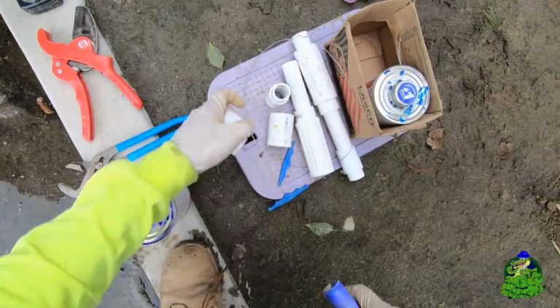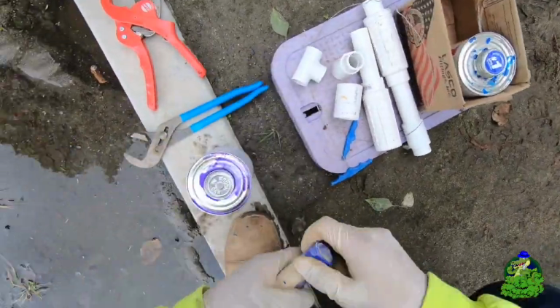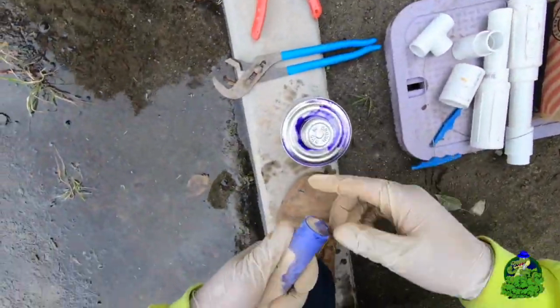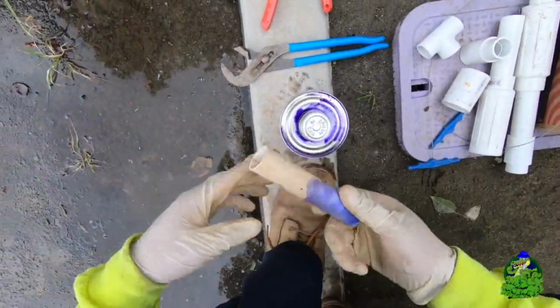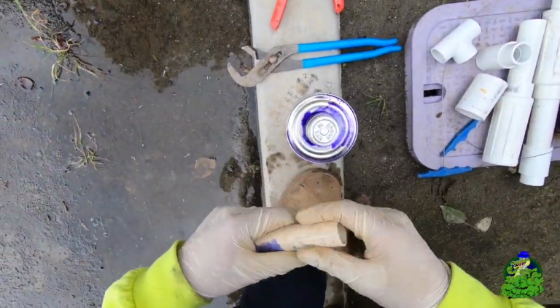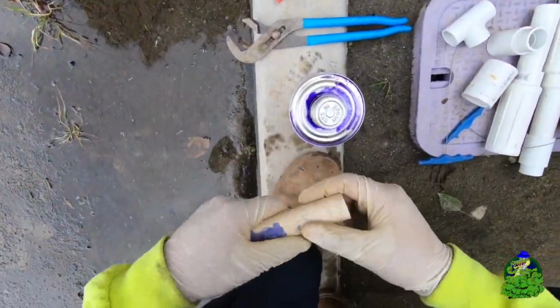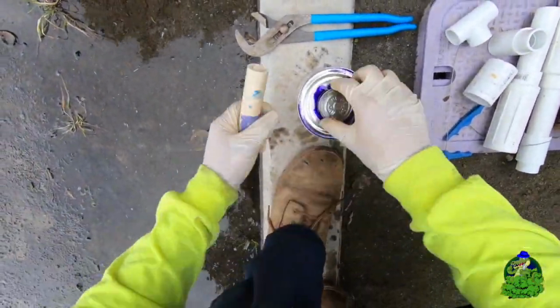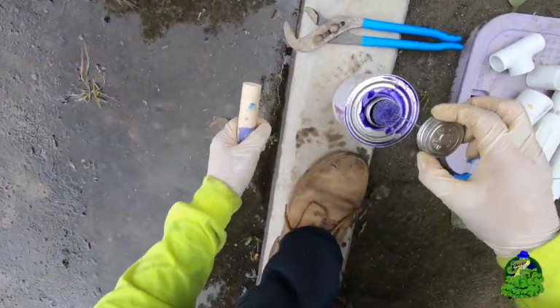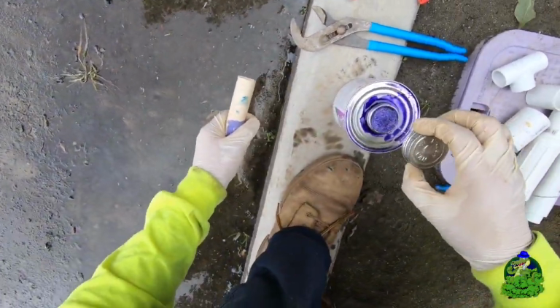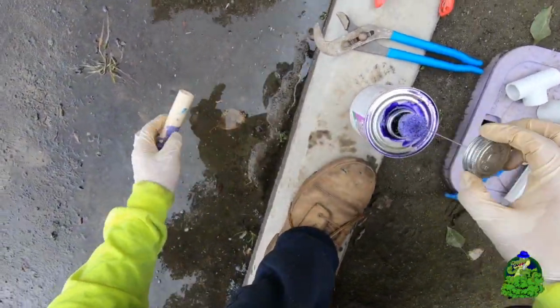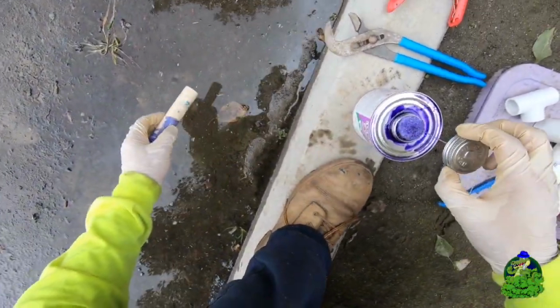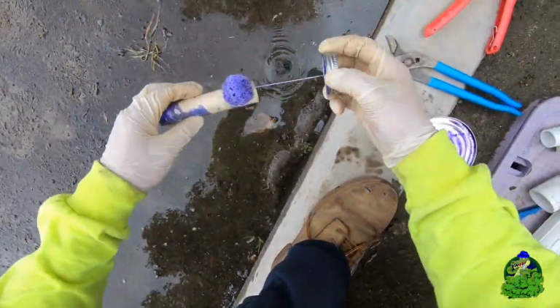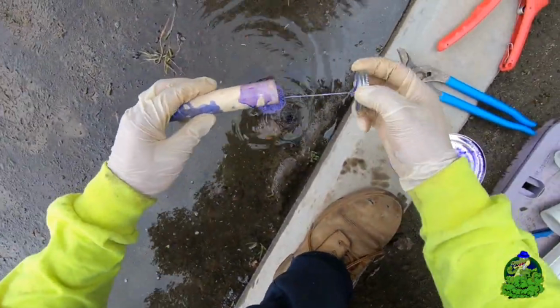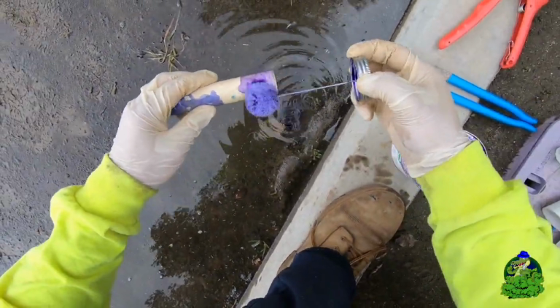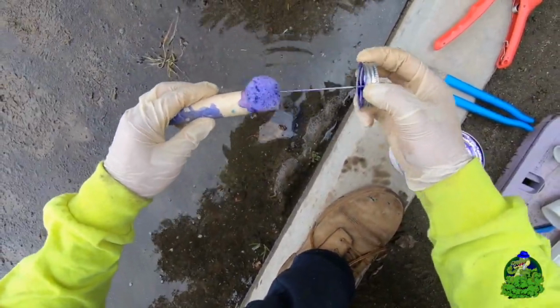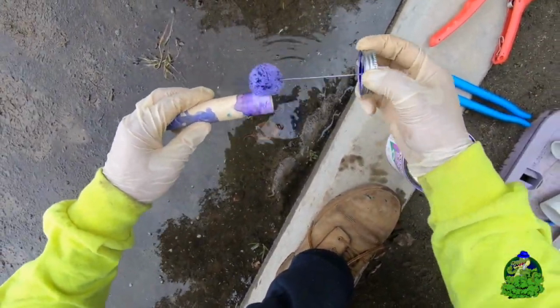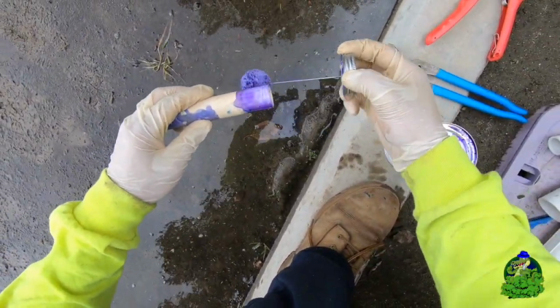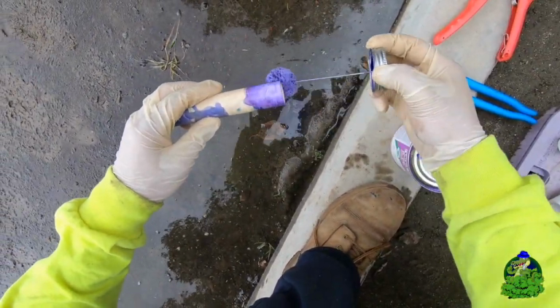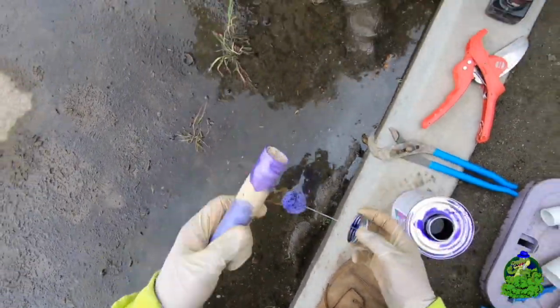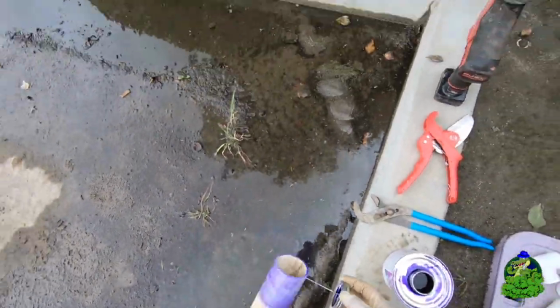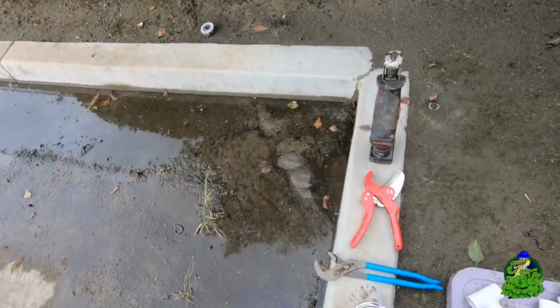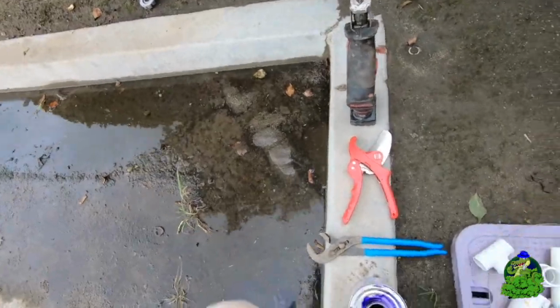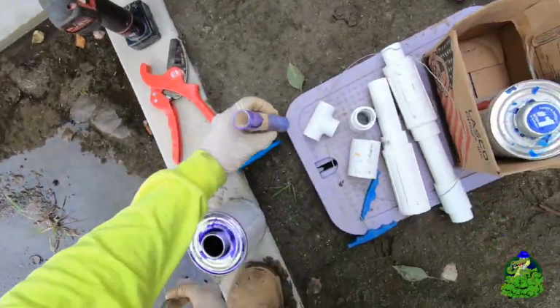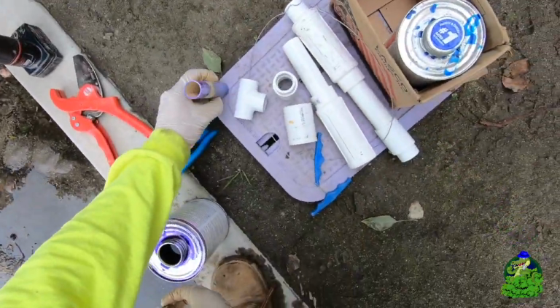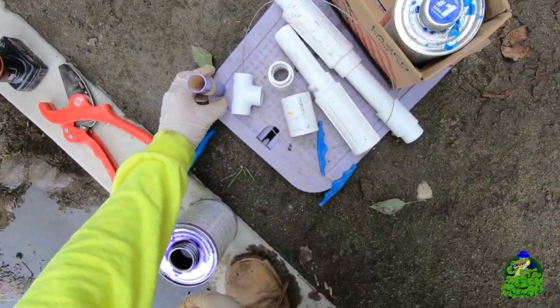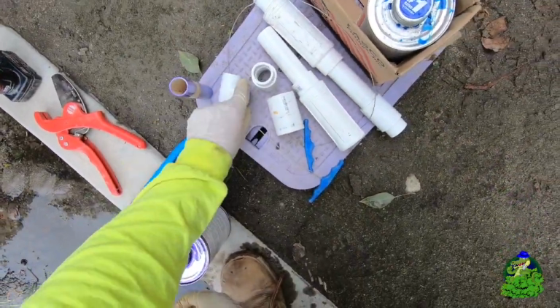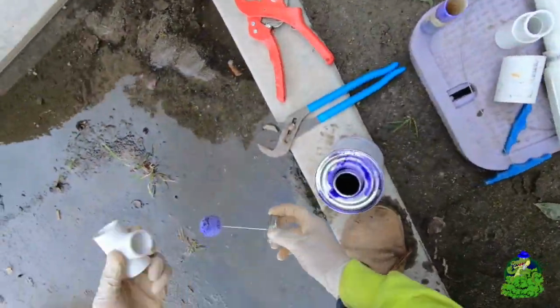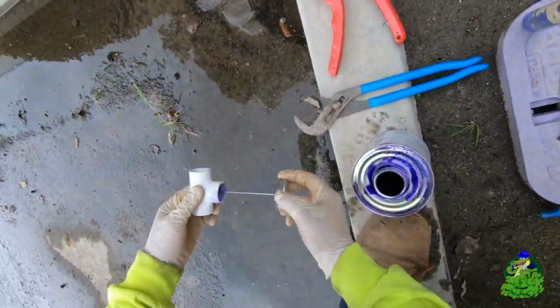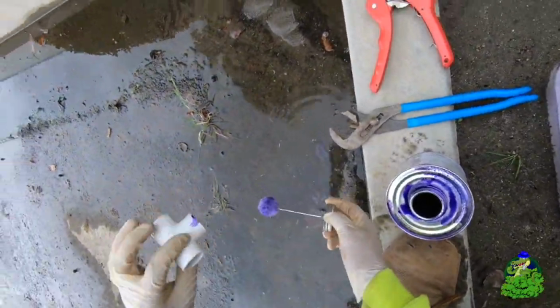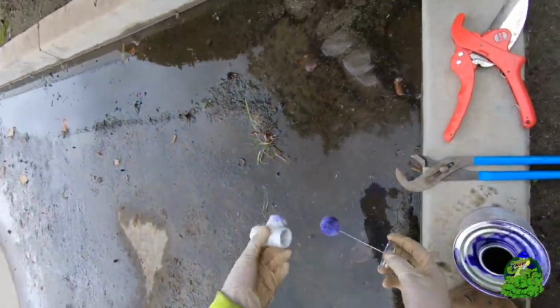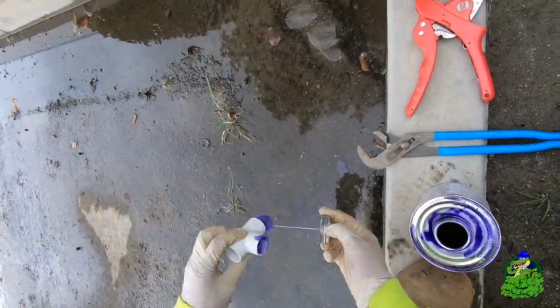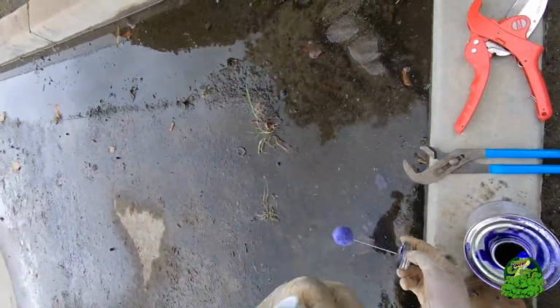I'm going to prepare my replacement tee by adding primer to all the places I intend to glue. This will ensure a strong bond between our PVC pipe and fittings.